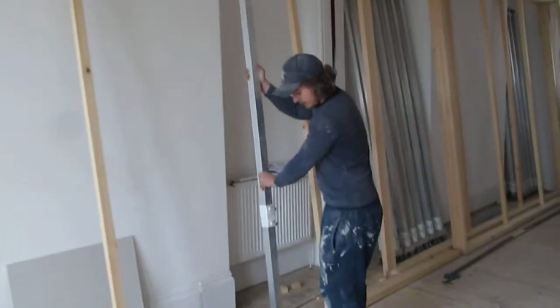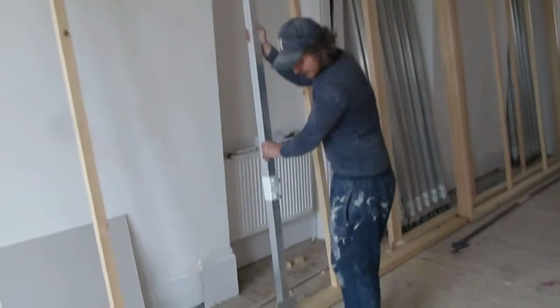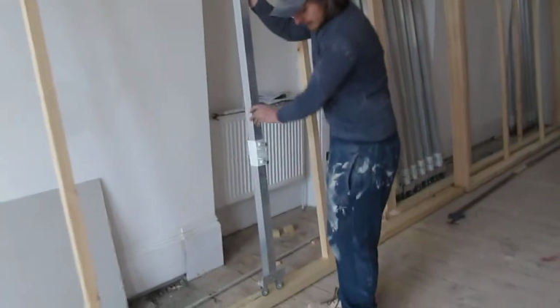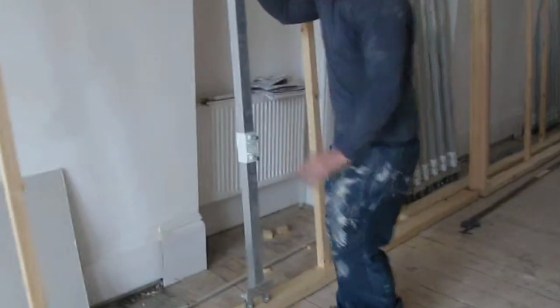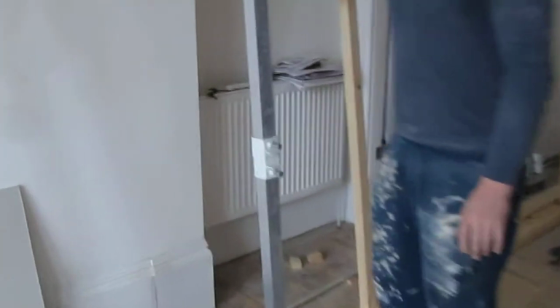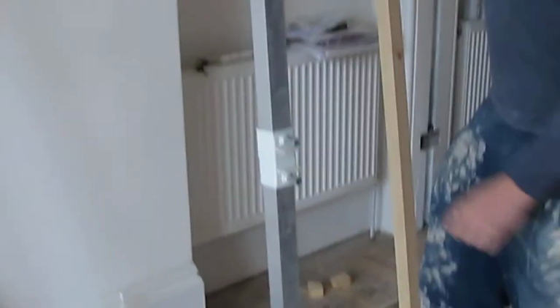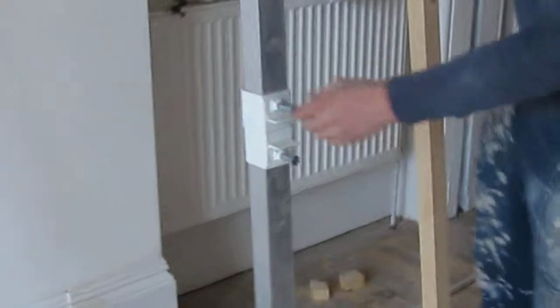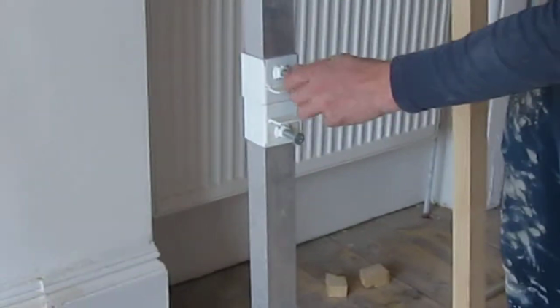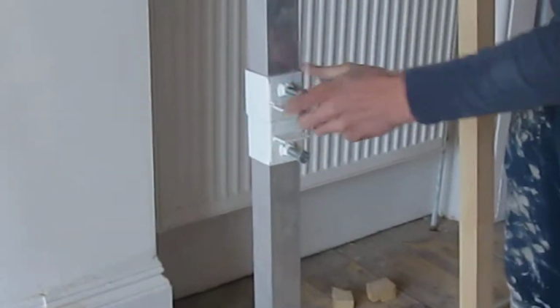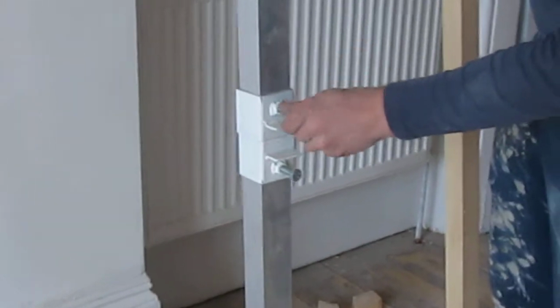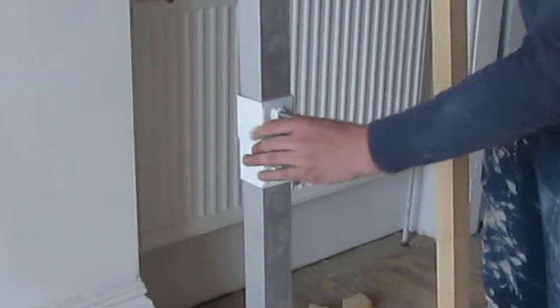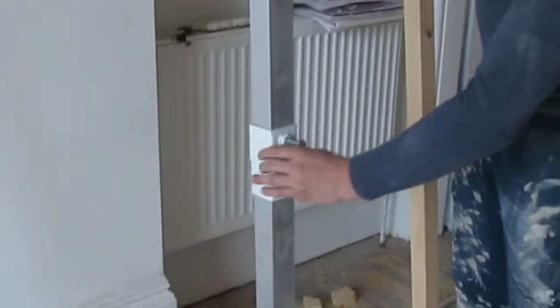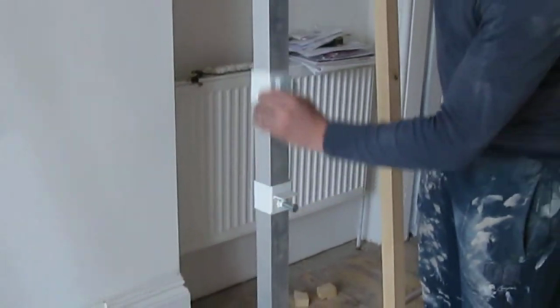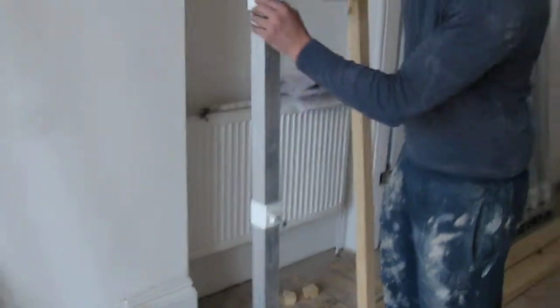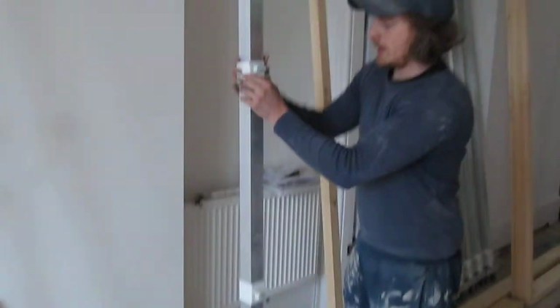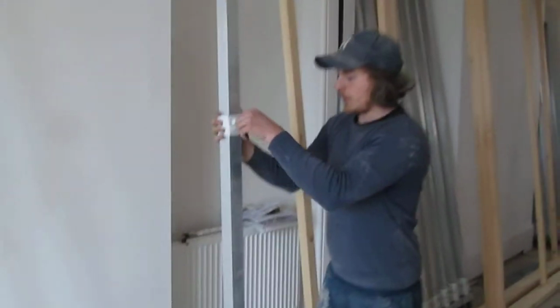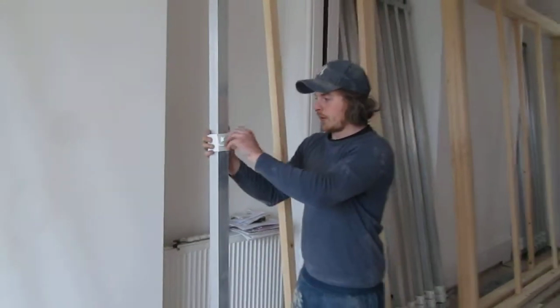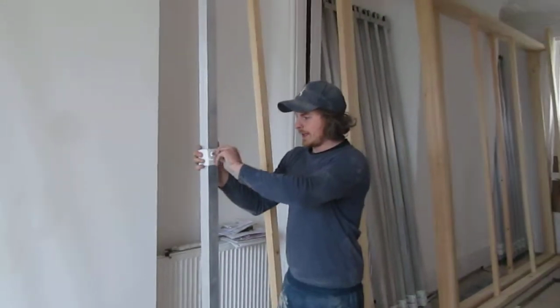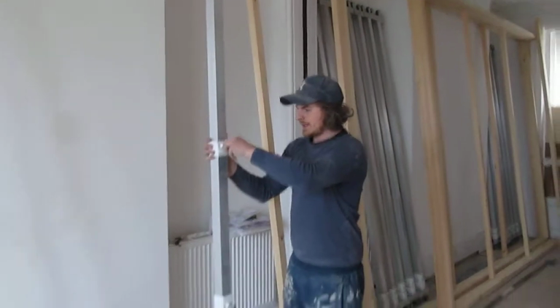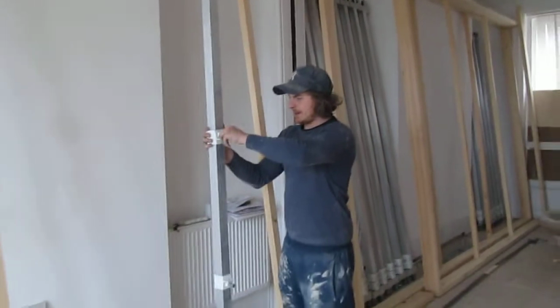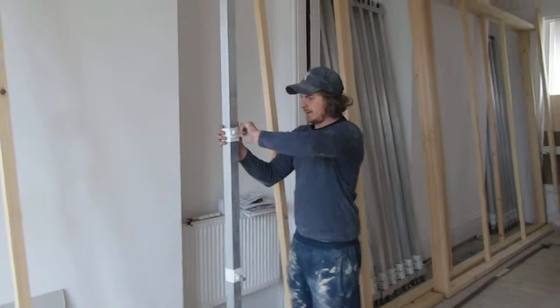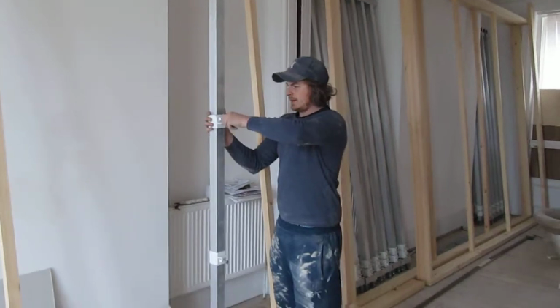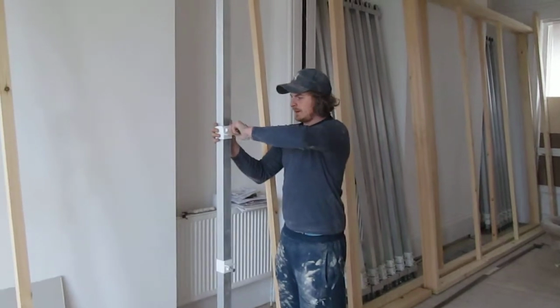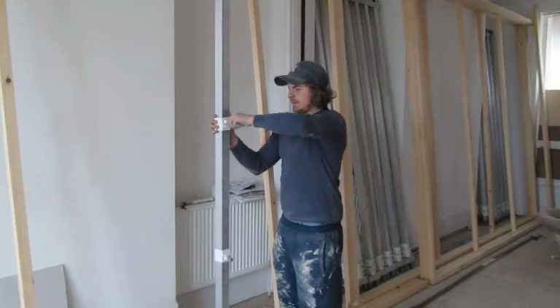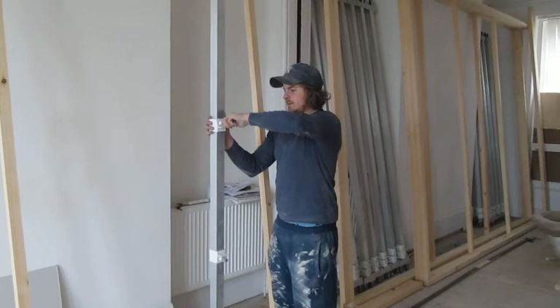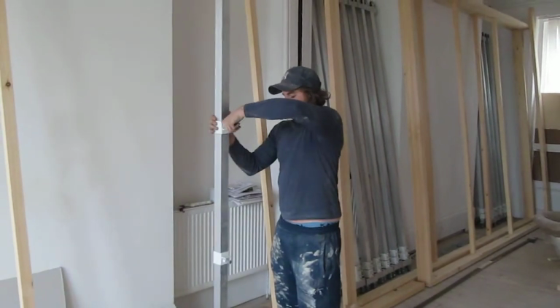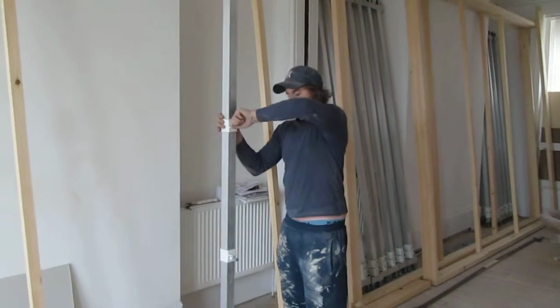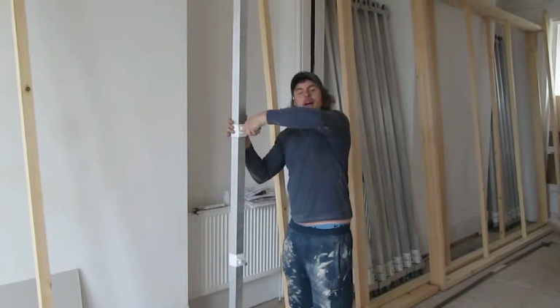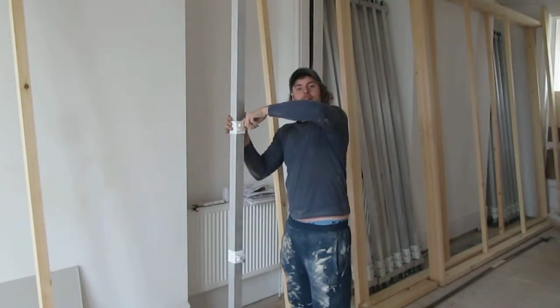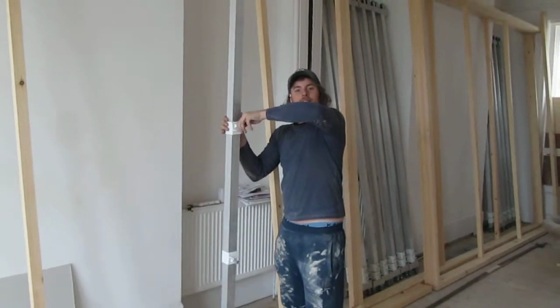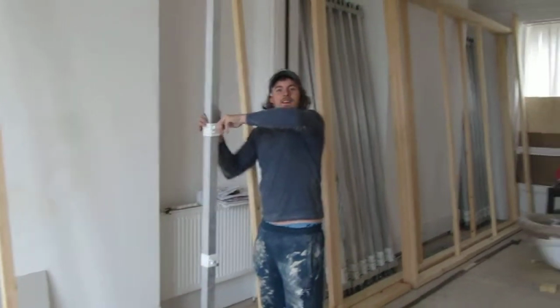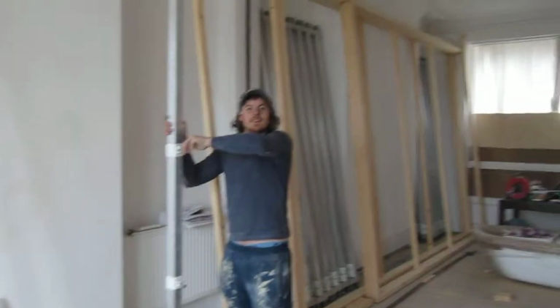And these little clamps here to hold the paintings on? These little clamps here, yeah. Unbolt one, slide it up to whatever height the painting is. And this is your own design, Matt, yeah? This is my own design, yeah. You've got to copyright that.